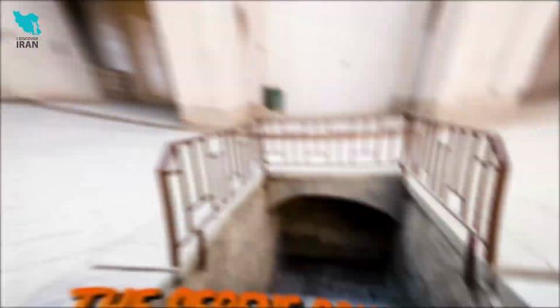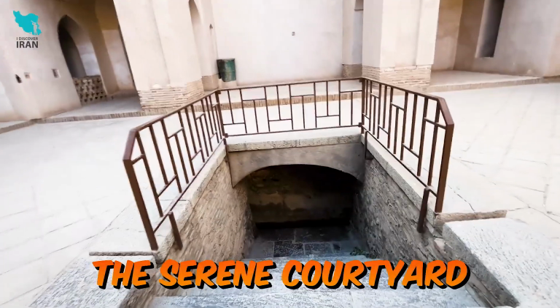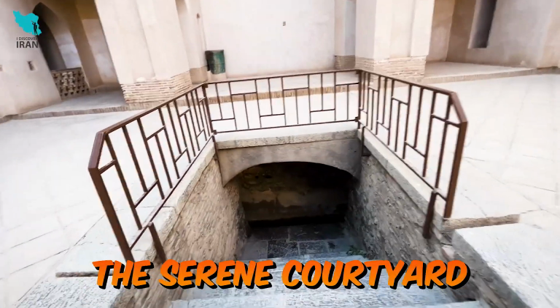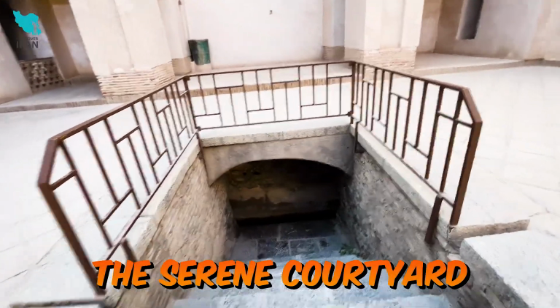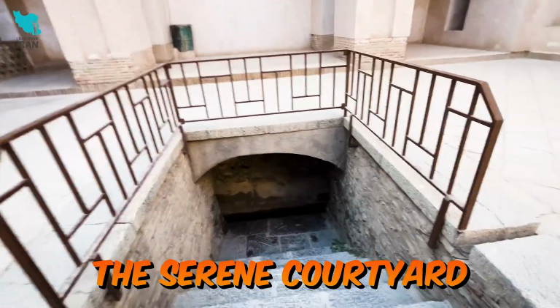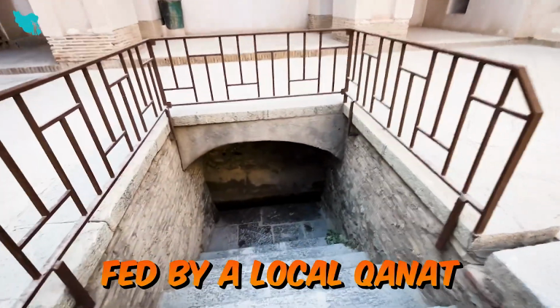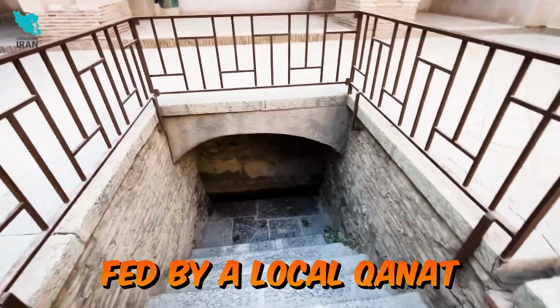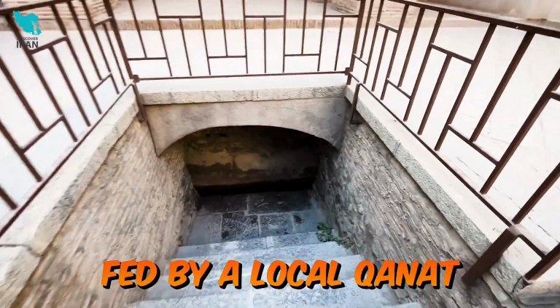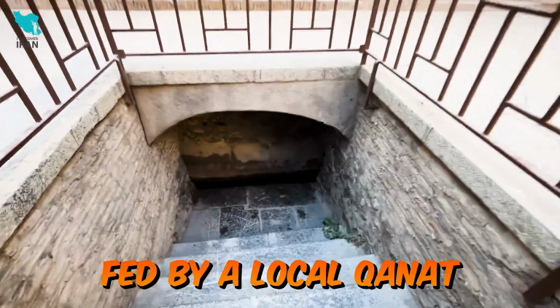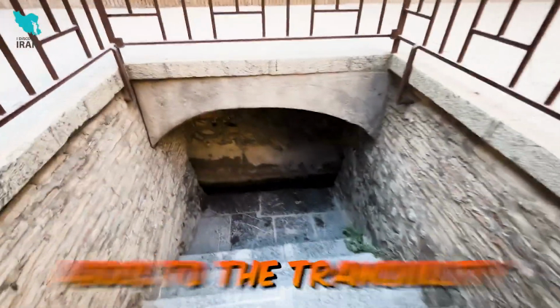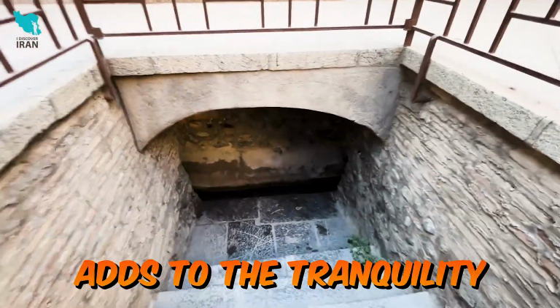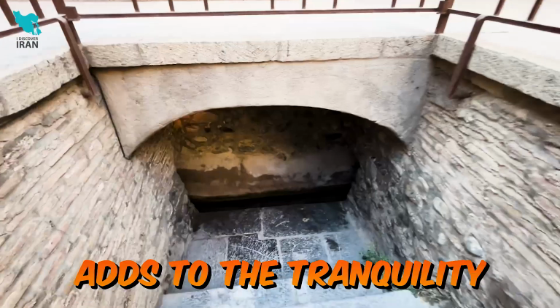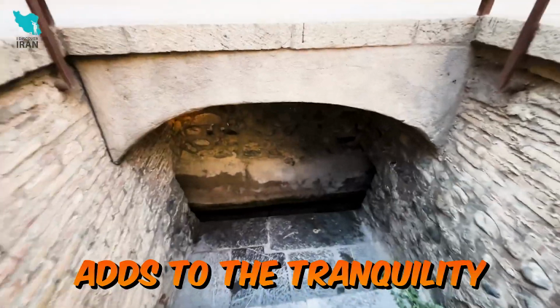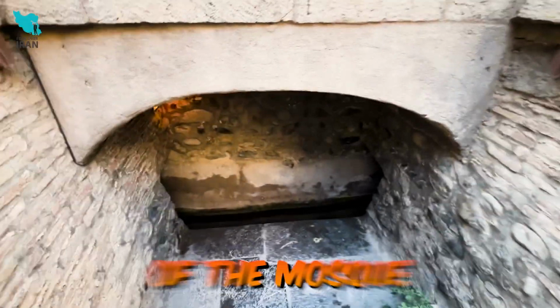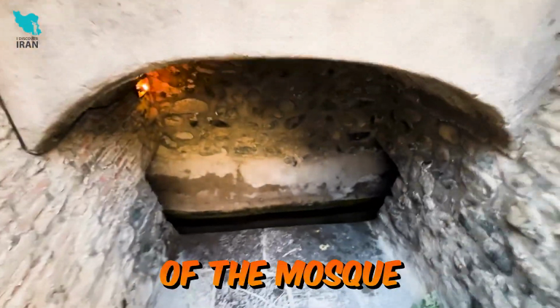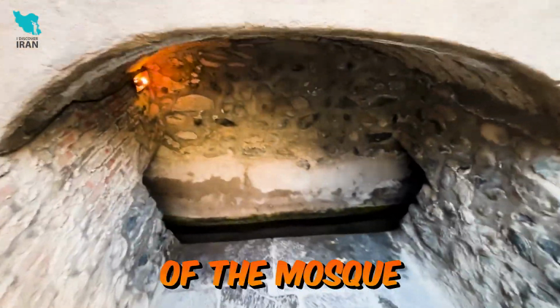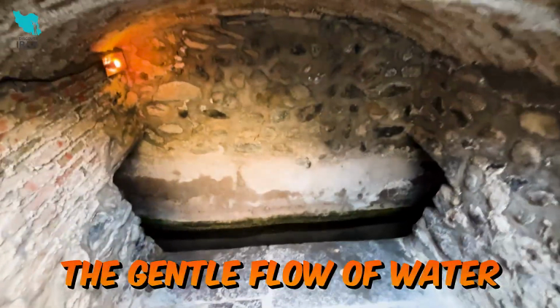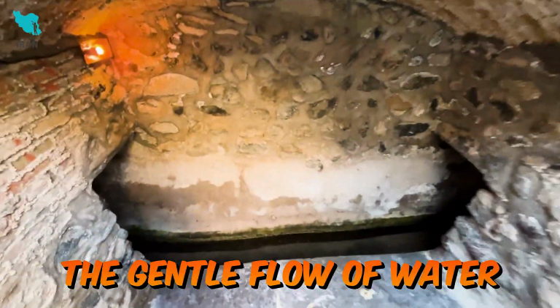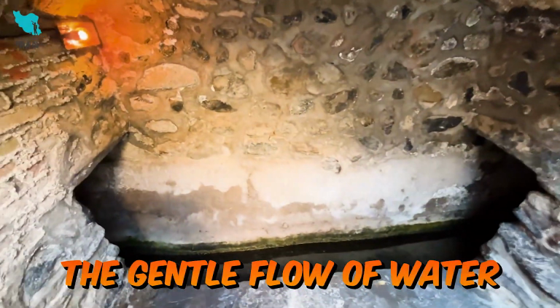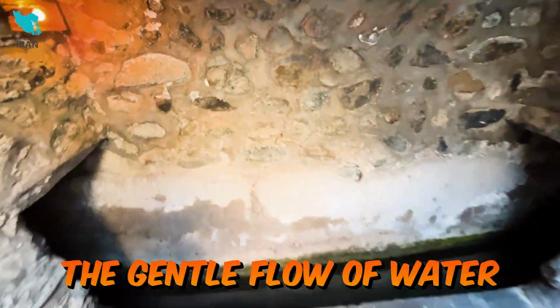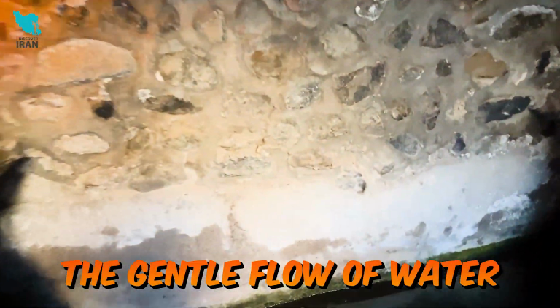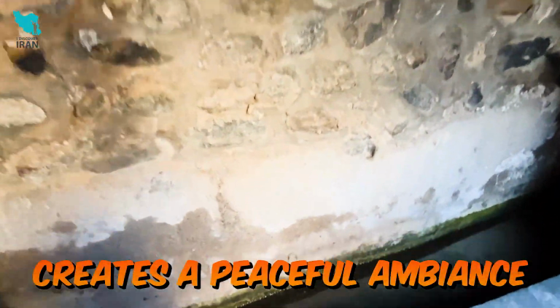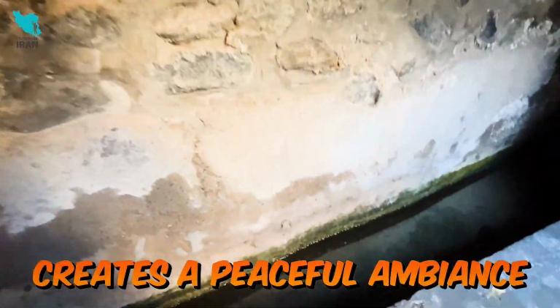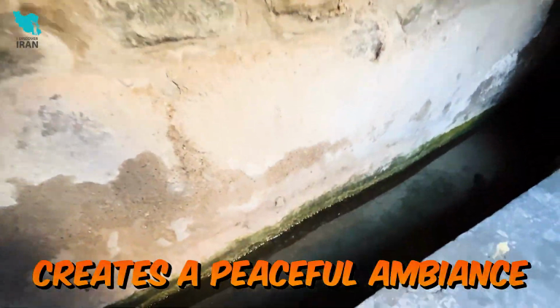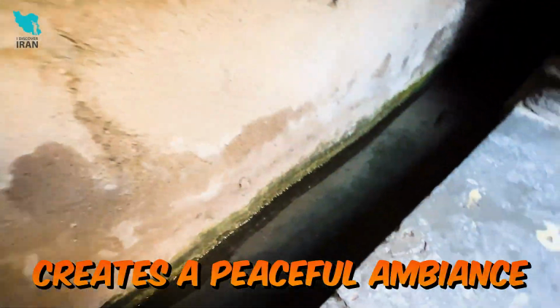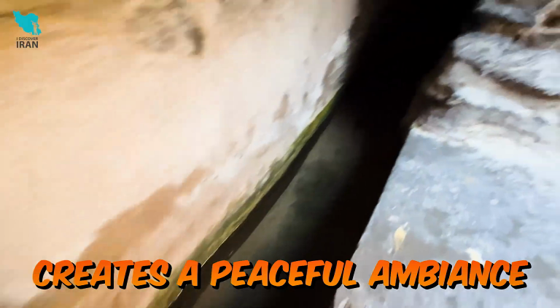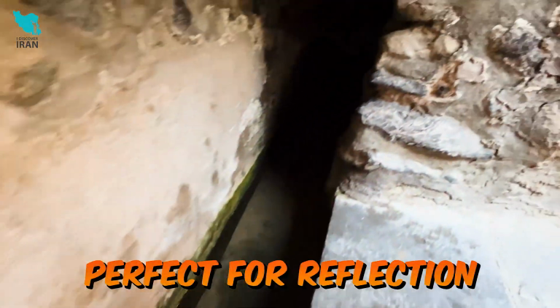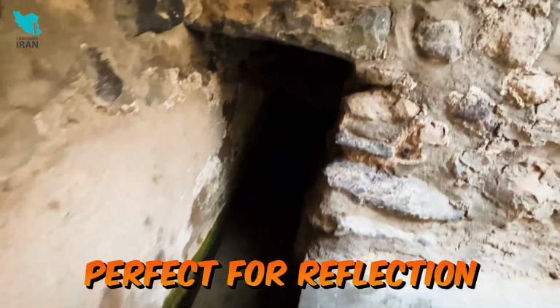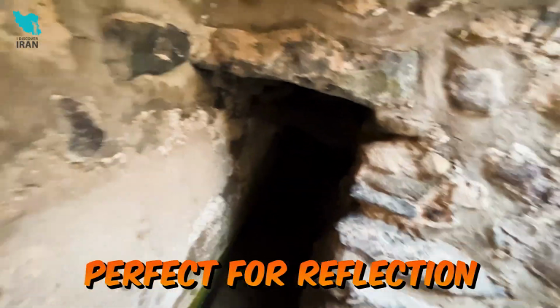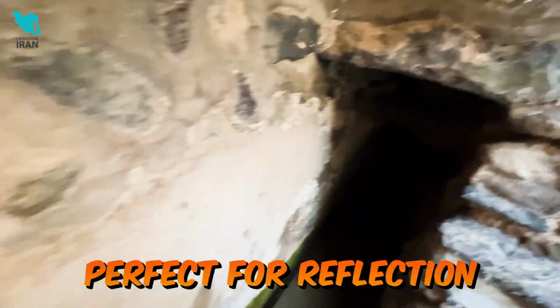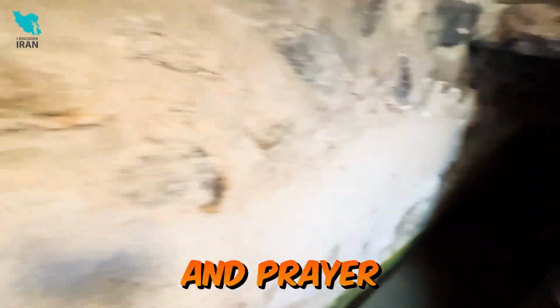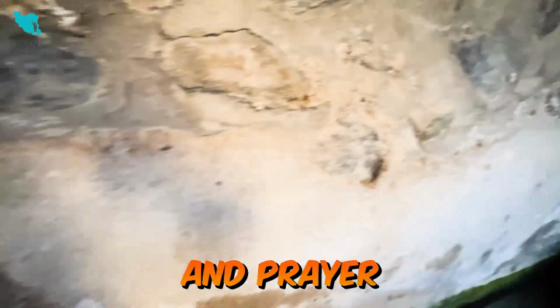The serene courtyard, fed by a local qanat, adds to the tranquility of the mosque. The gentle flow of water creates a peaceful ambience, perfect for reflection and prayer.